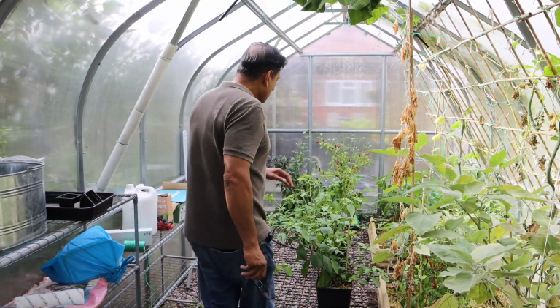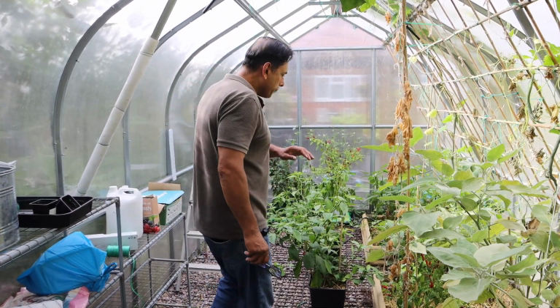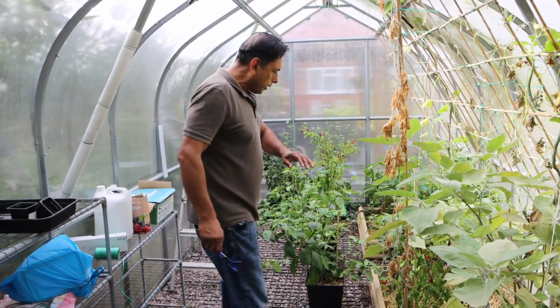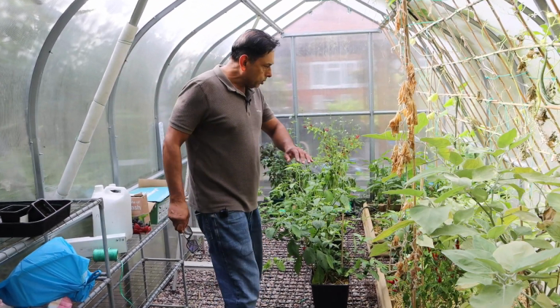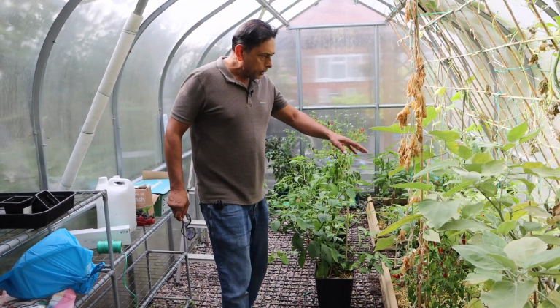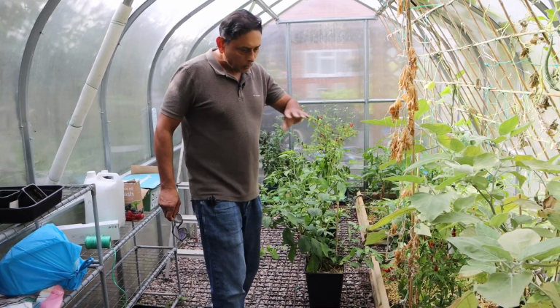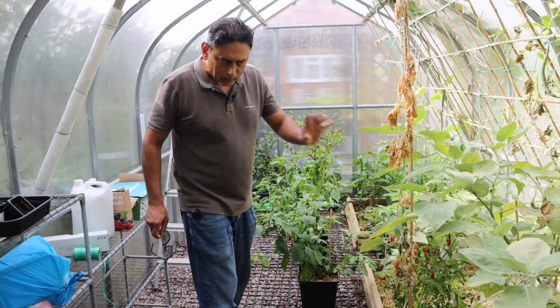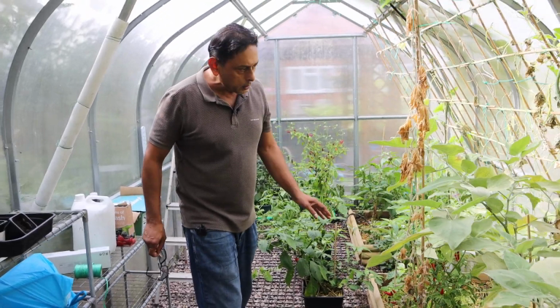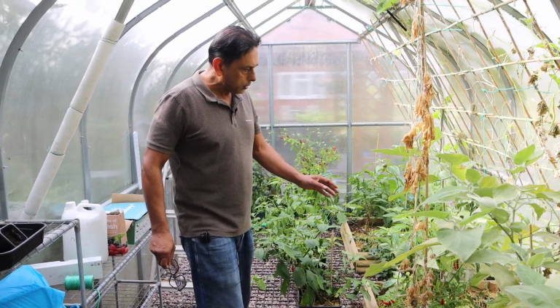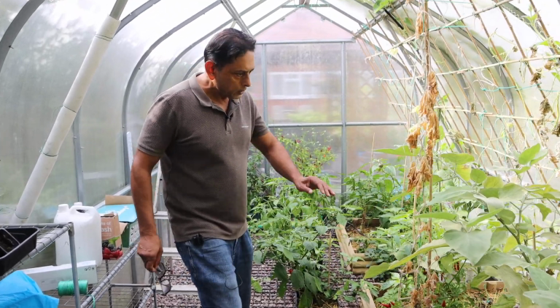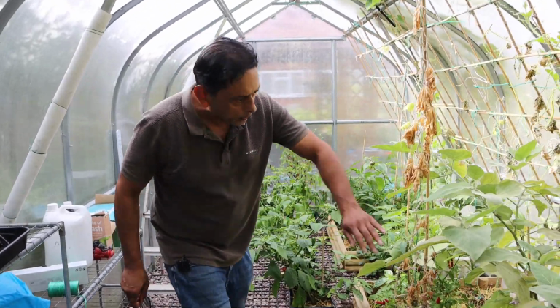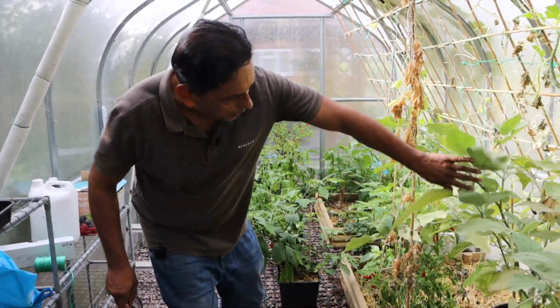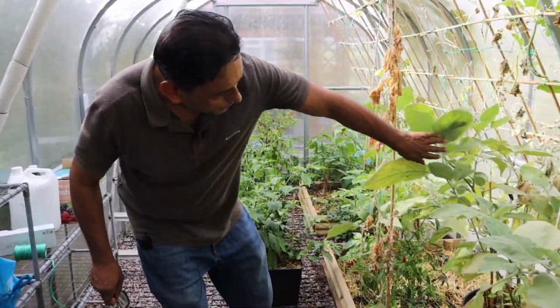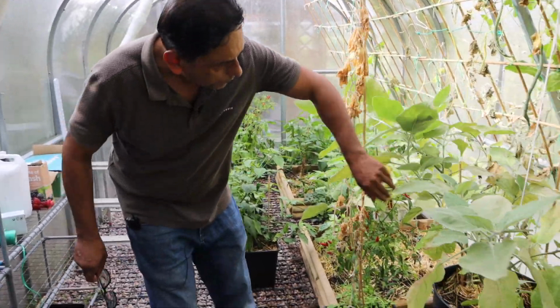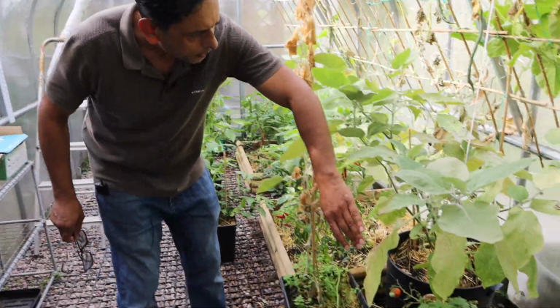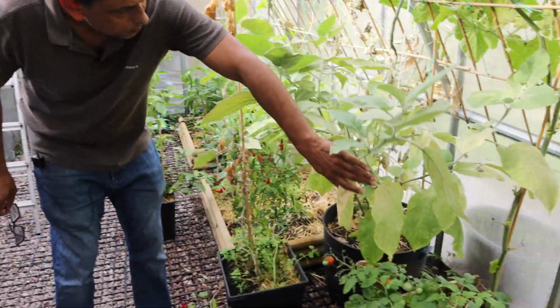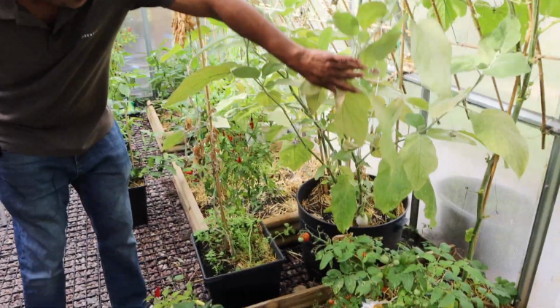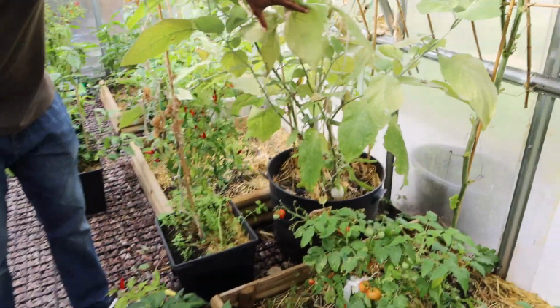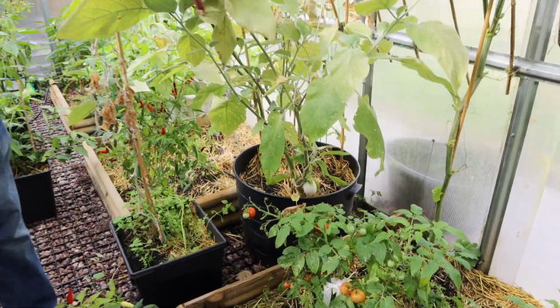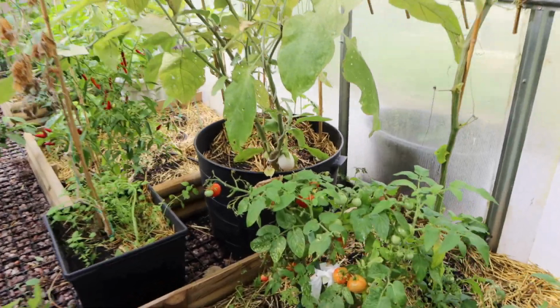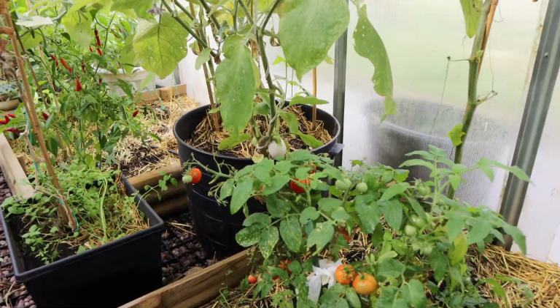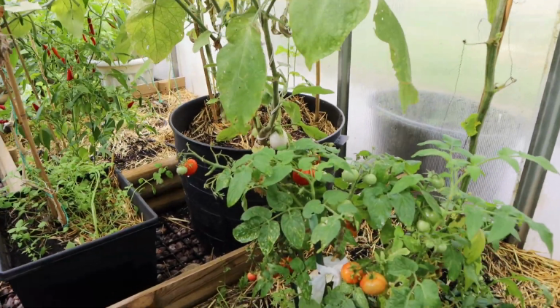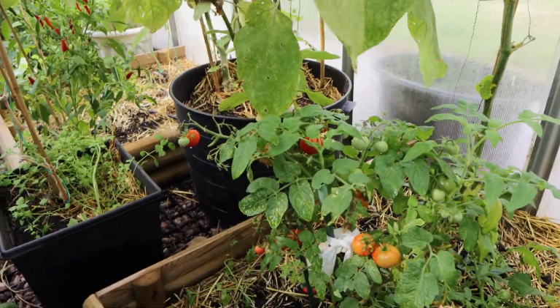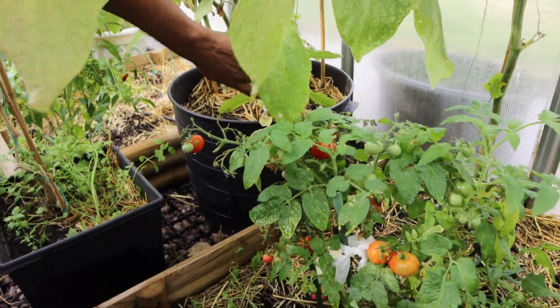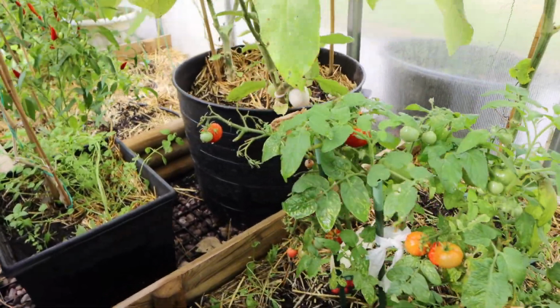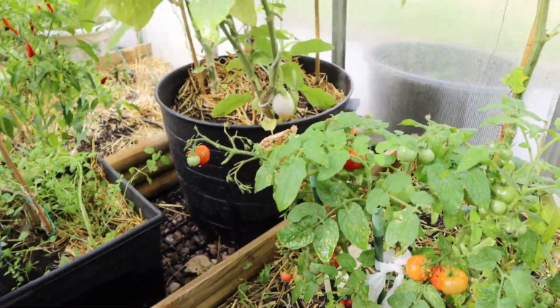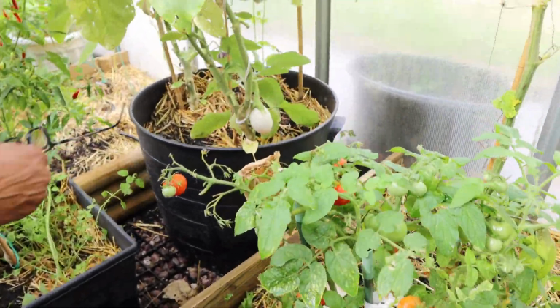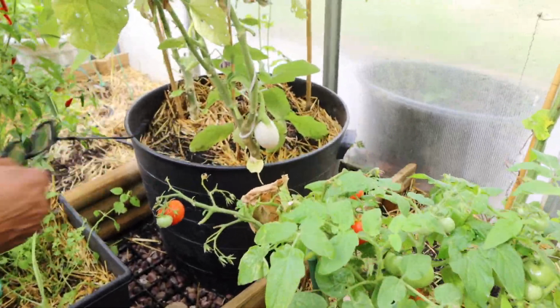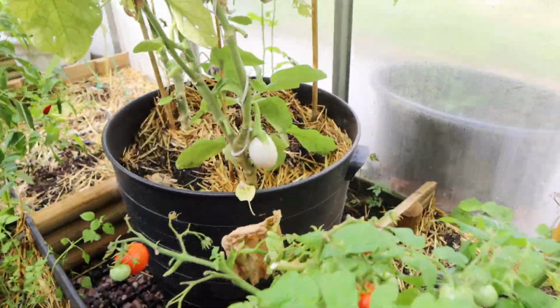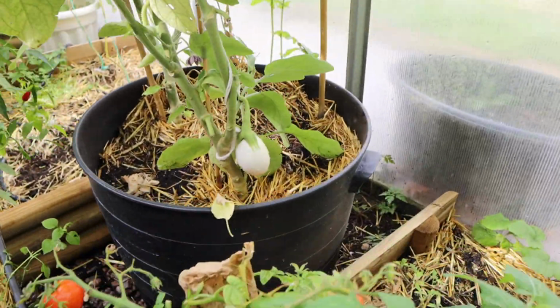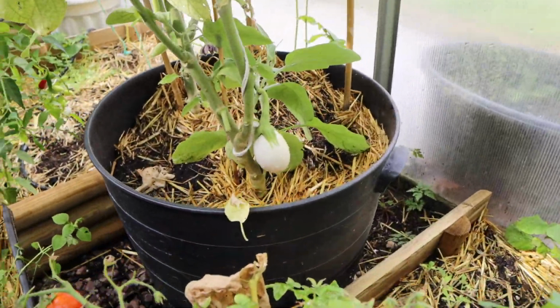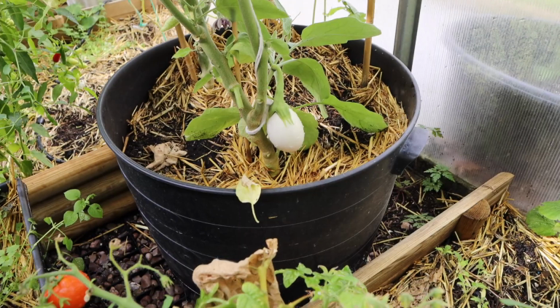We have plenty of chilies. This eggplant is beginning to die off. Look at that beautiful looking one — it looks like a chicken egg.